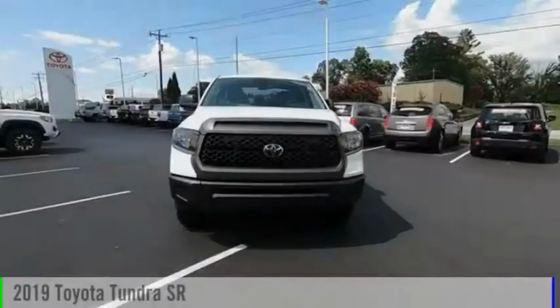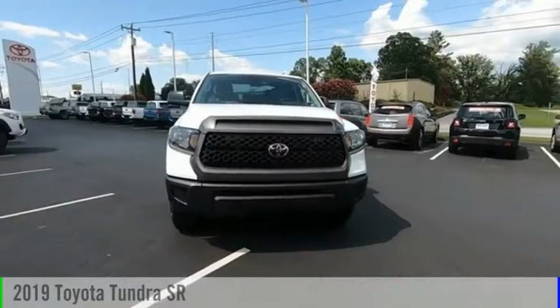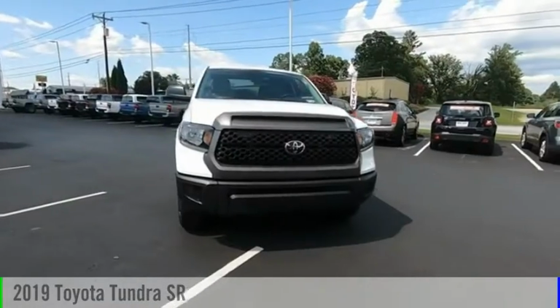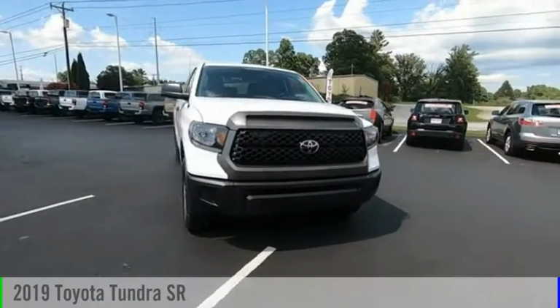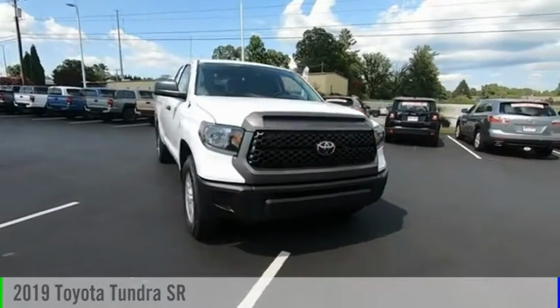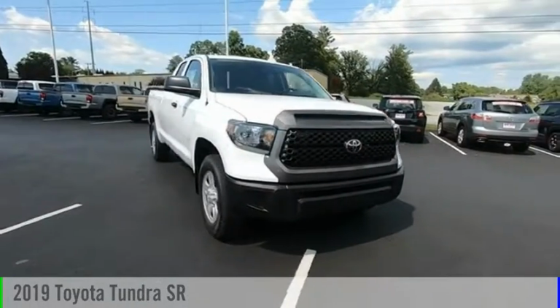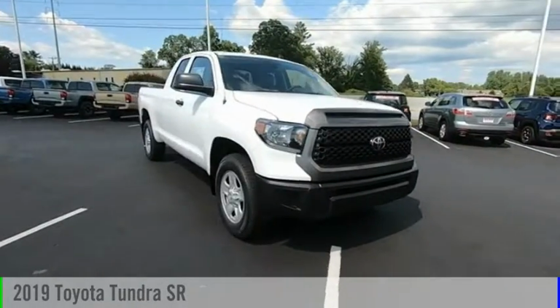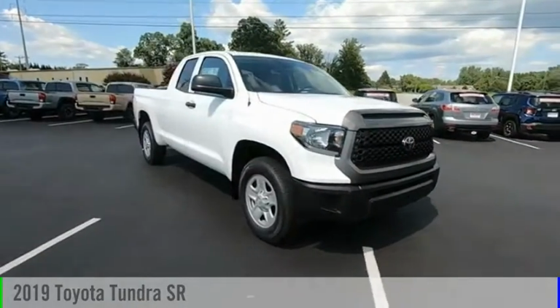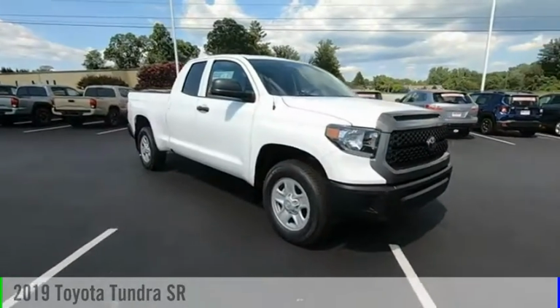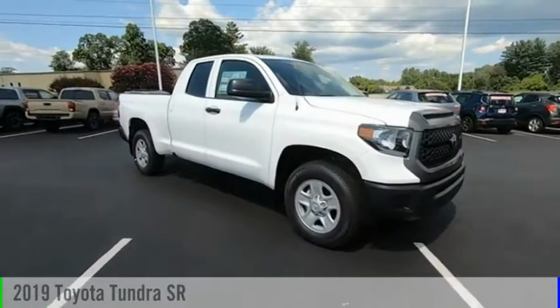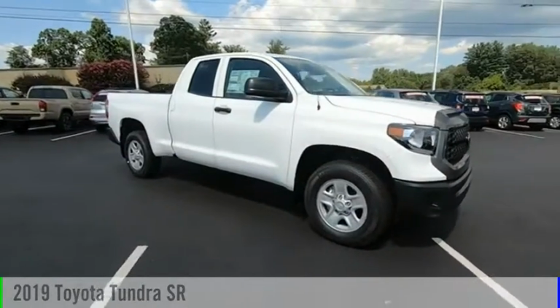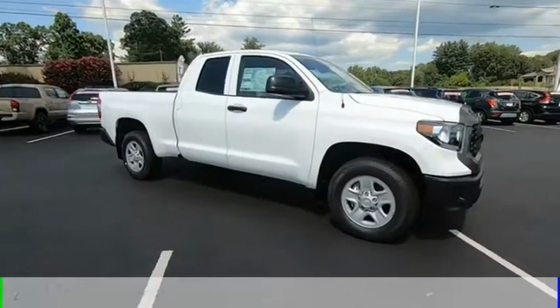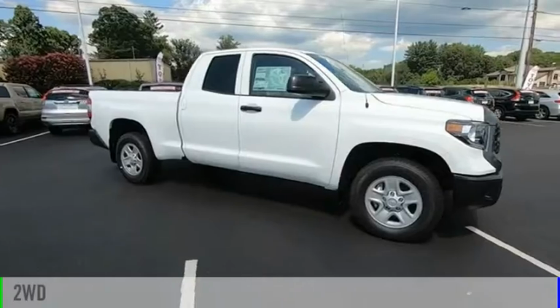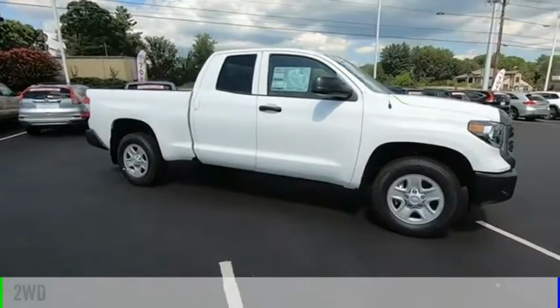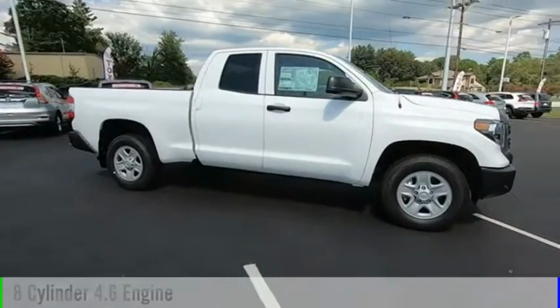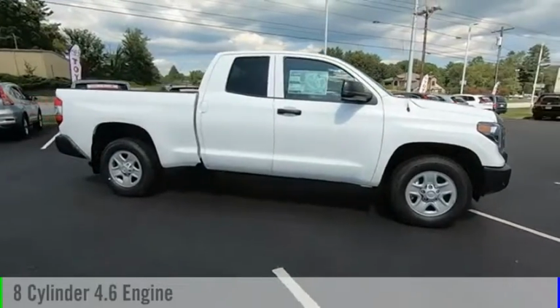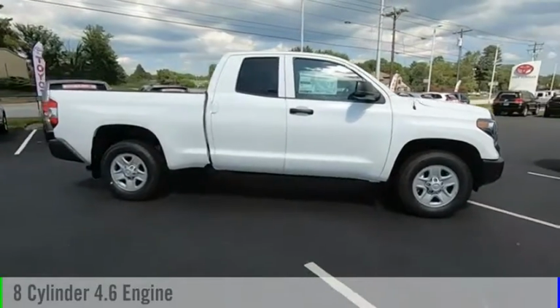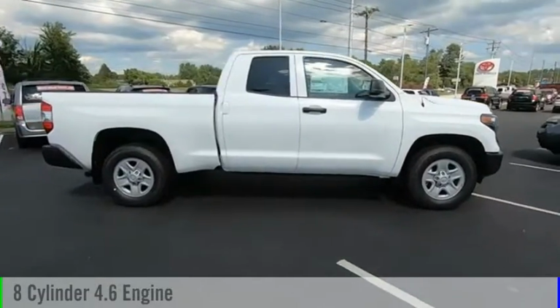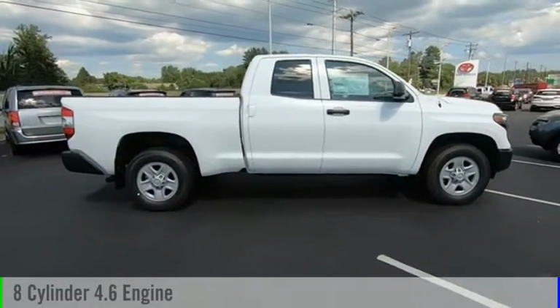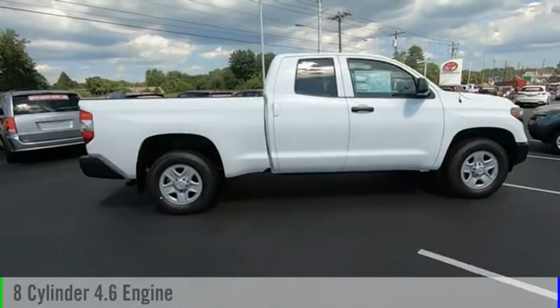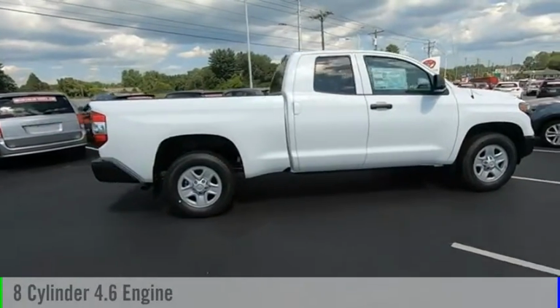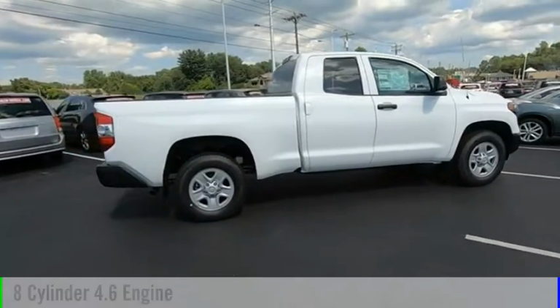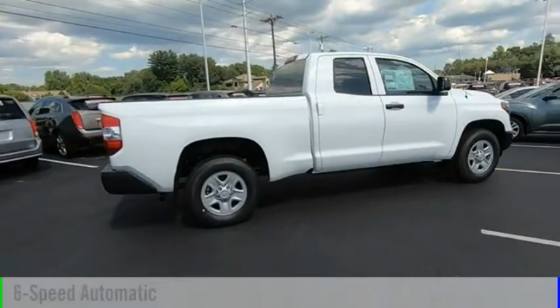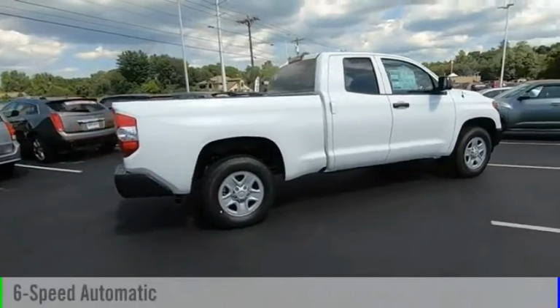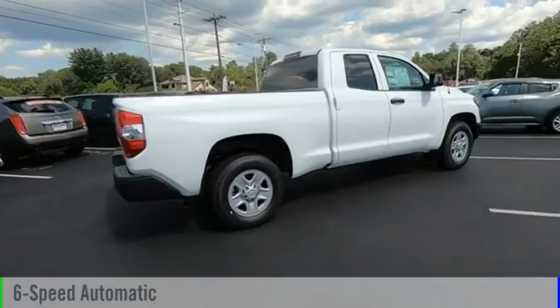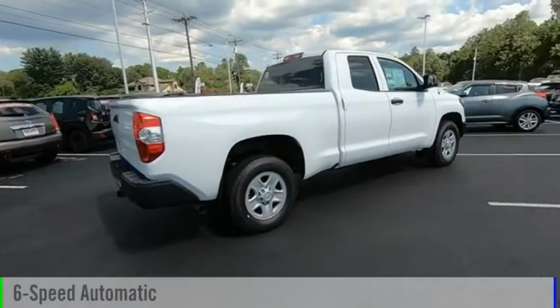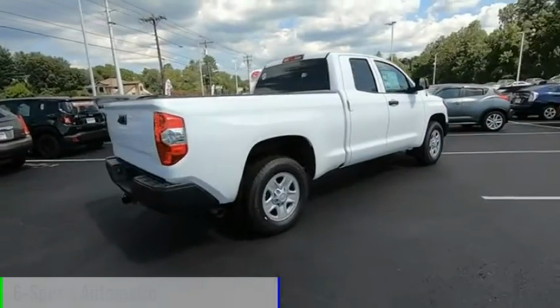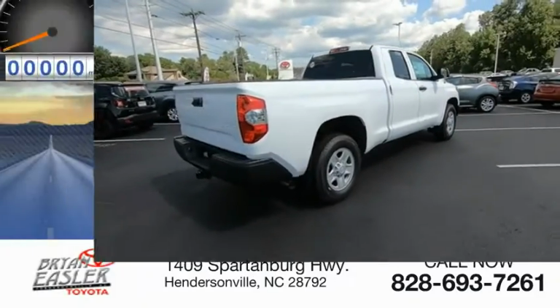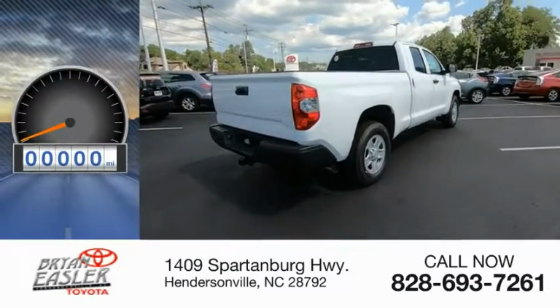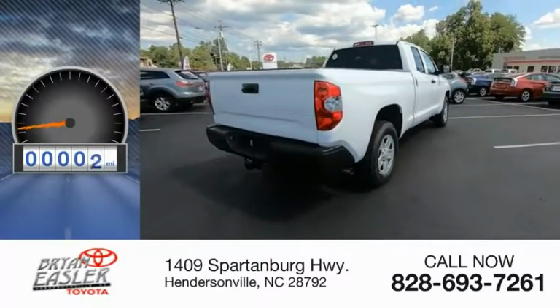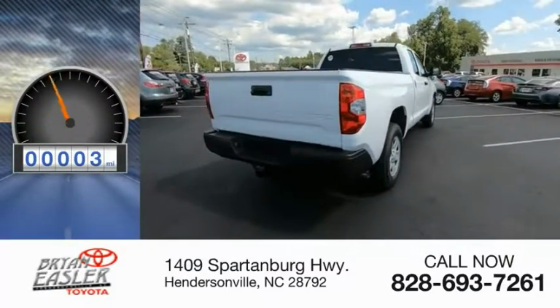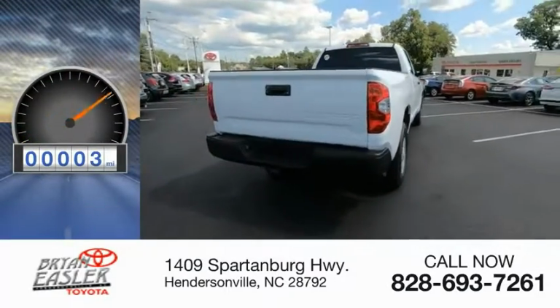Come test drive the 2019 Tundra. This vehicle is powered by a two-wheel drive, eight-cylinder, 4.6-liter engine and comes with a six-speed automatic transmission. This vehicle has less than 100 miles.